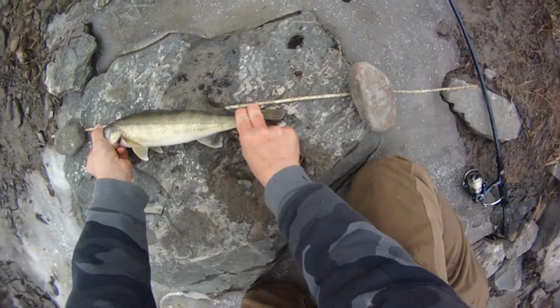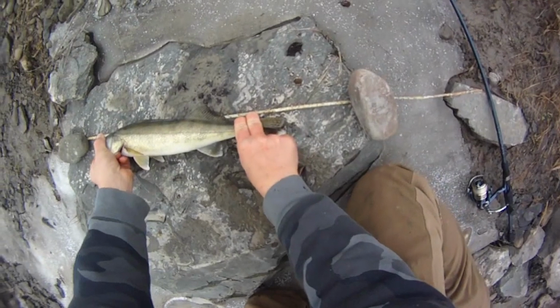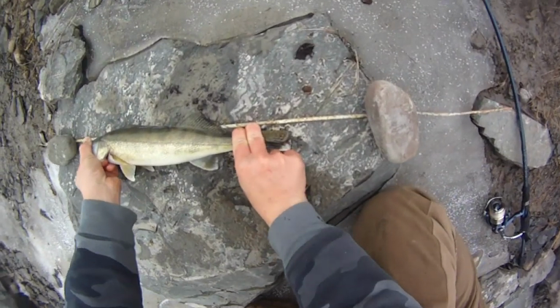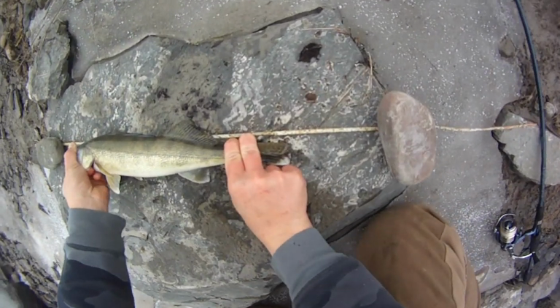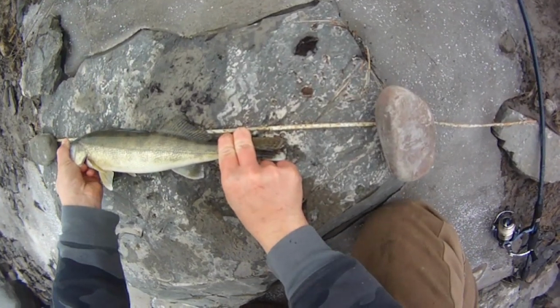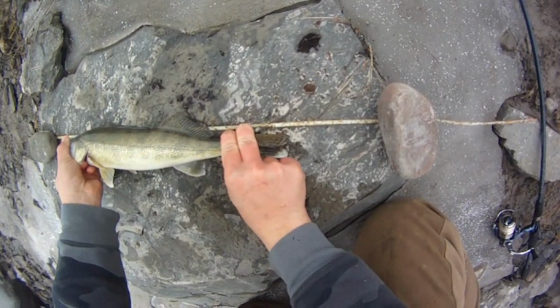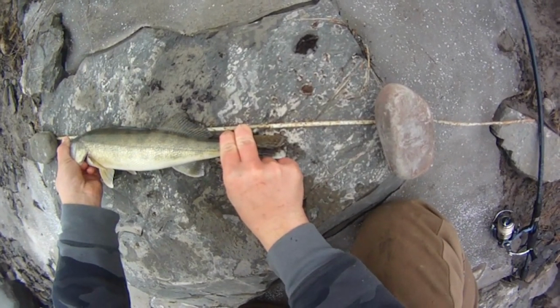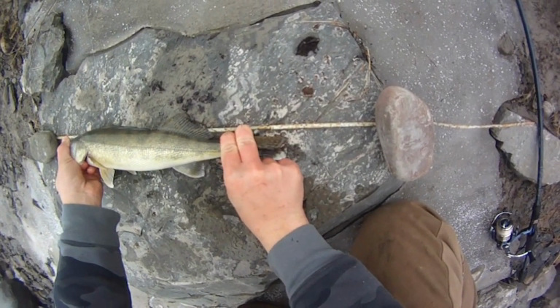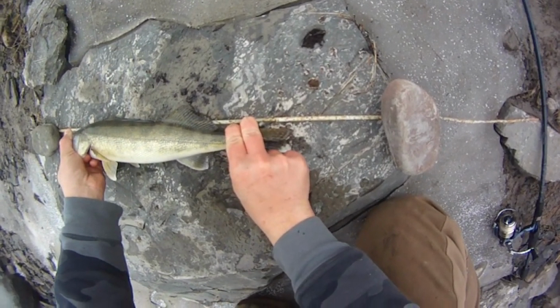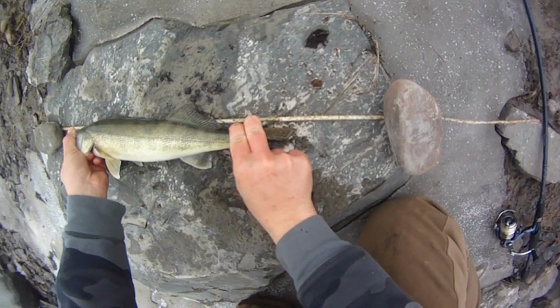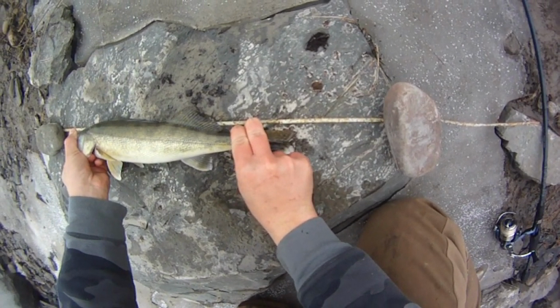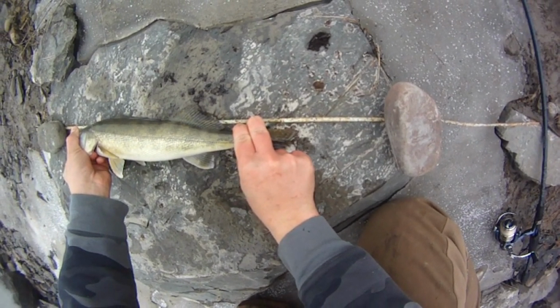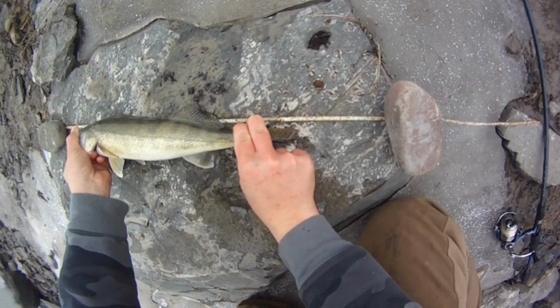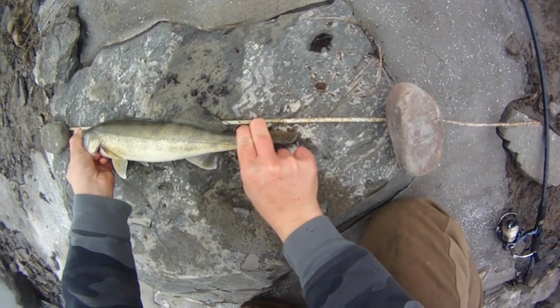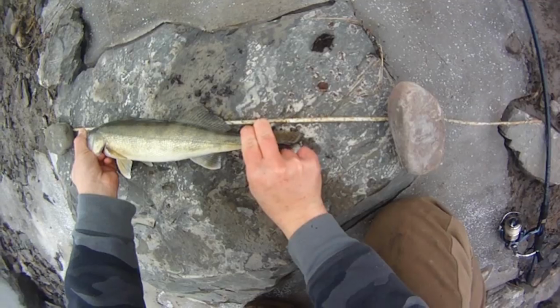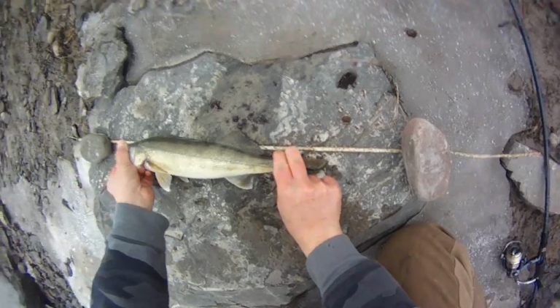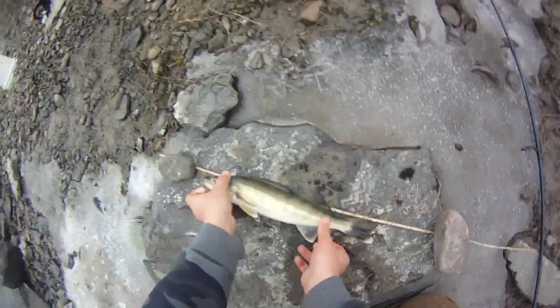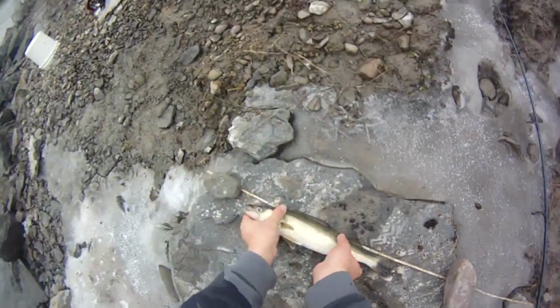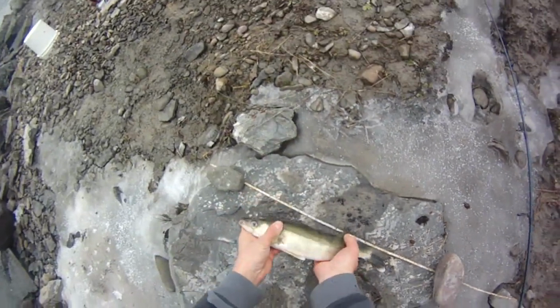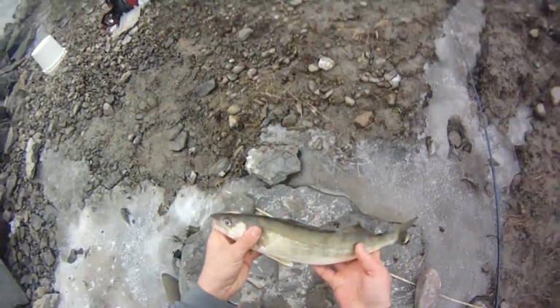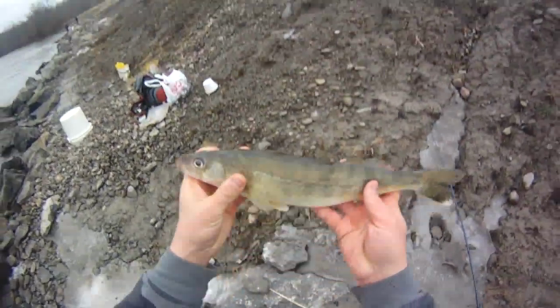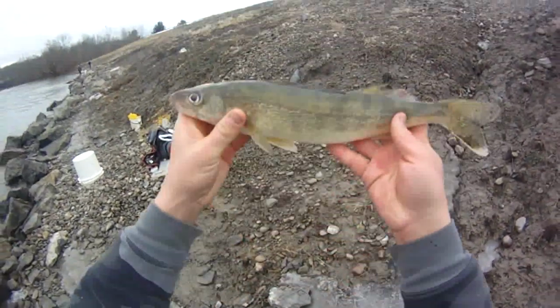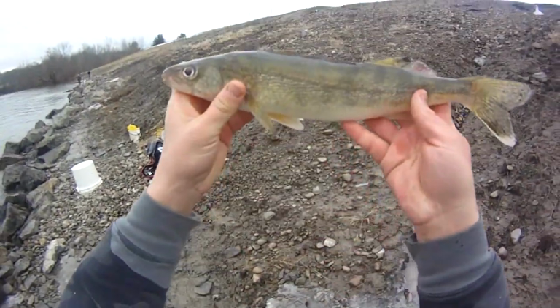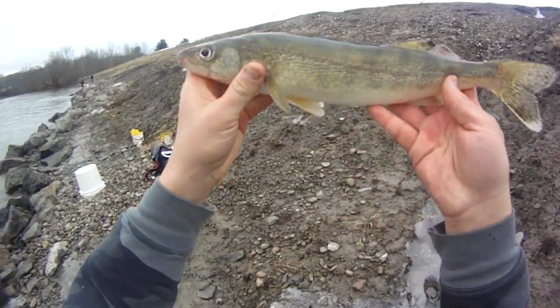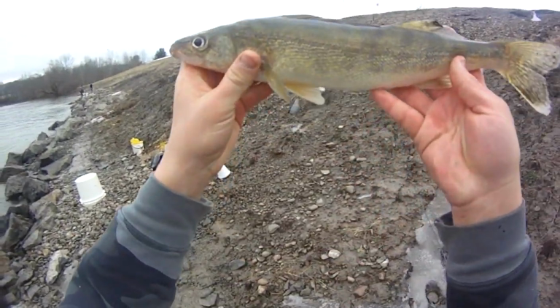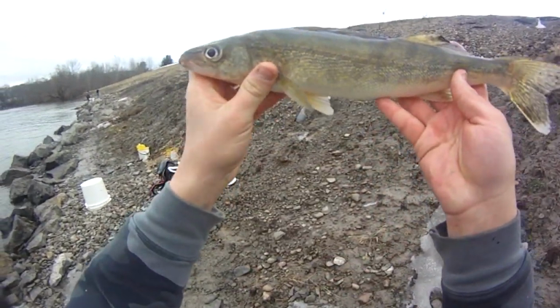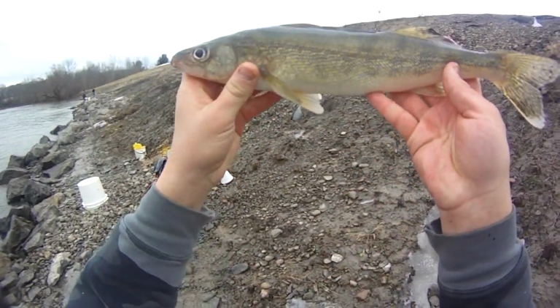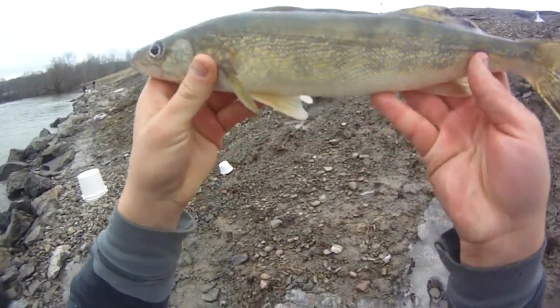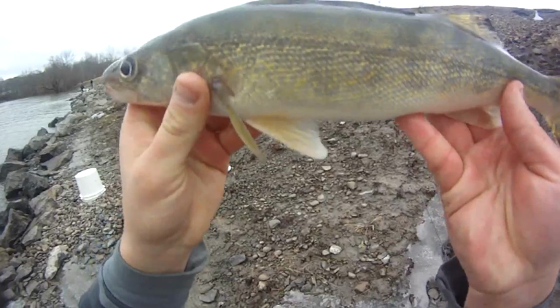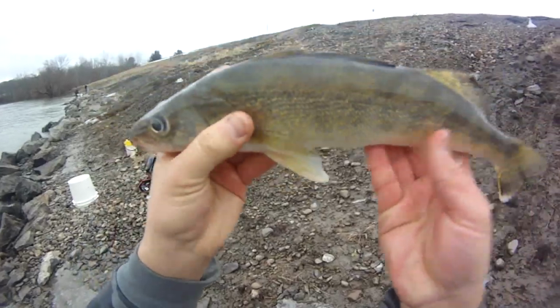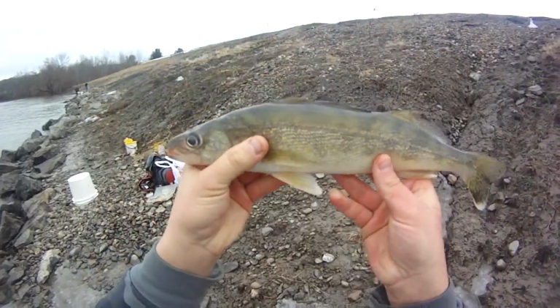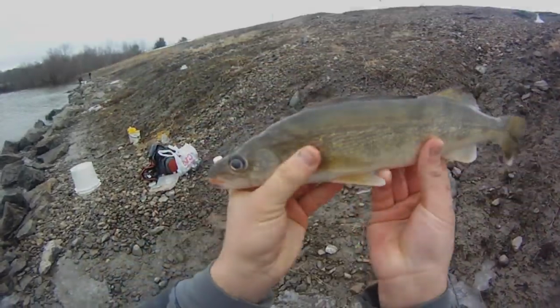50 to... 65 — yeah, he's right around 15 and a half. Awesome. First legal one. Nice little walleye.